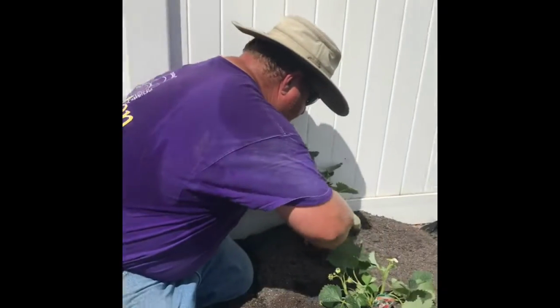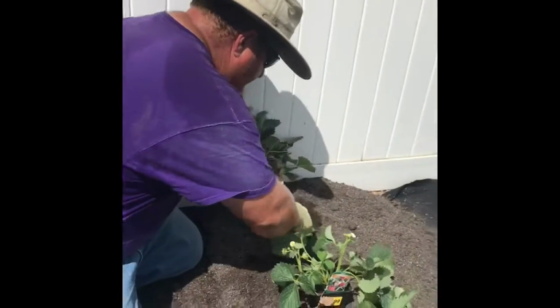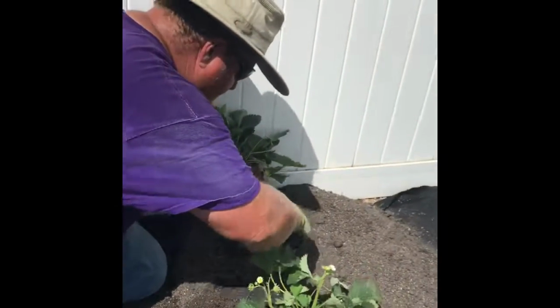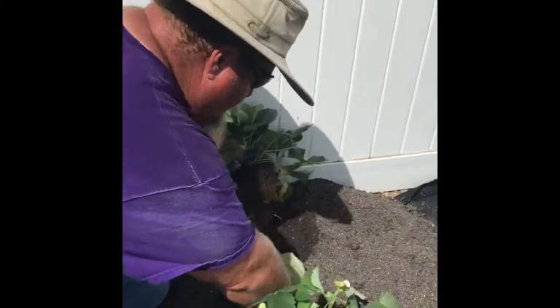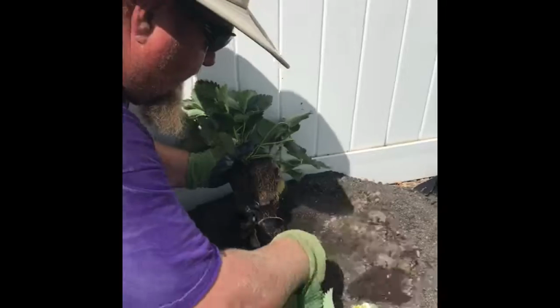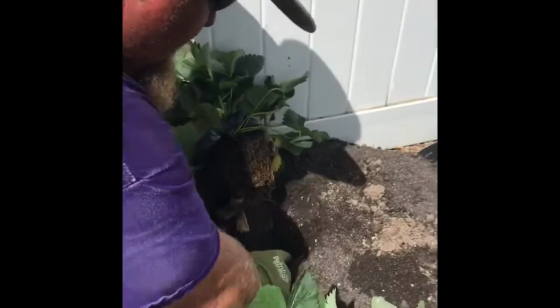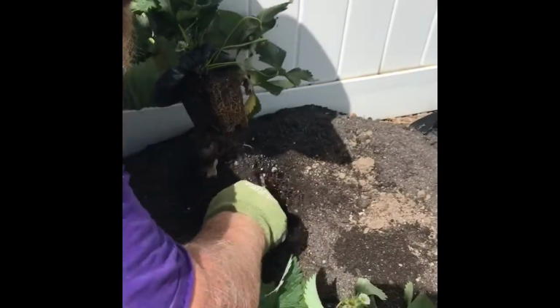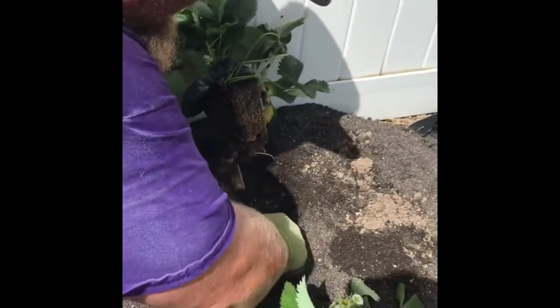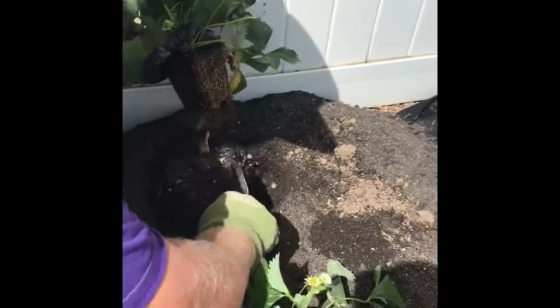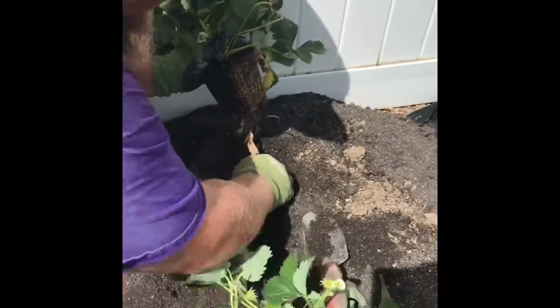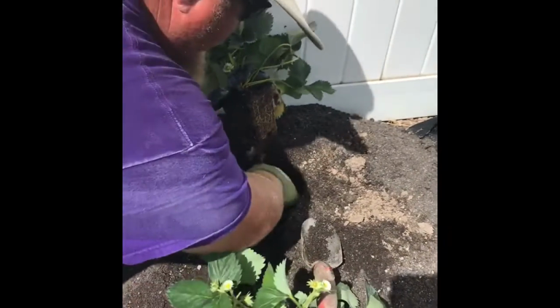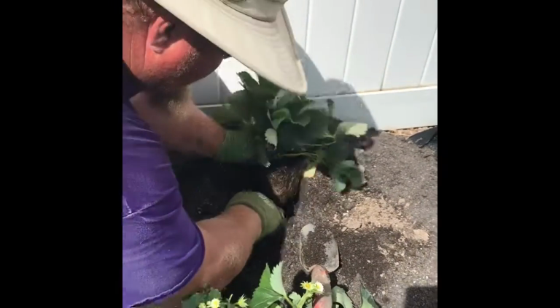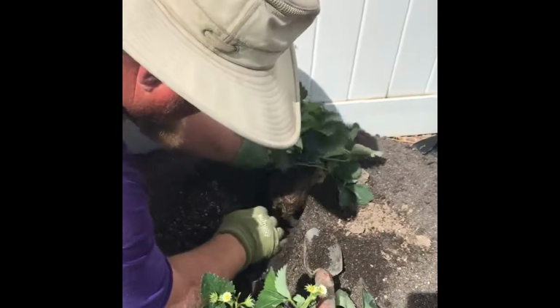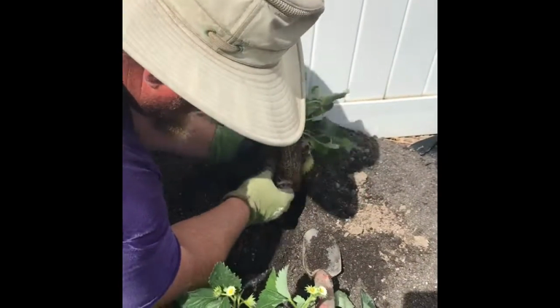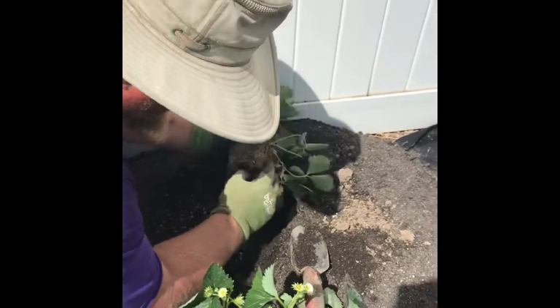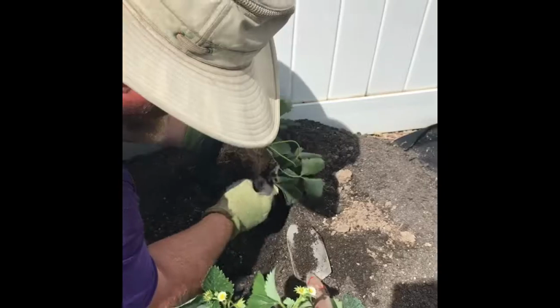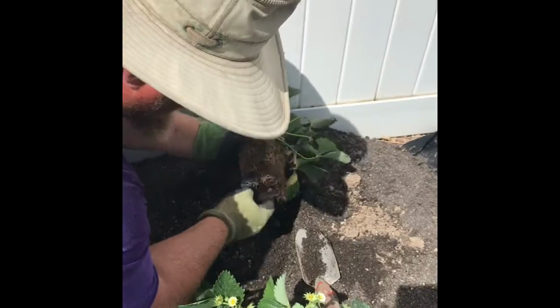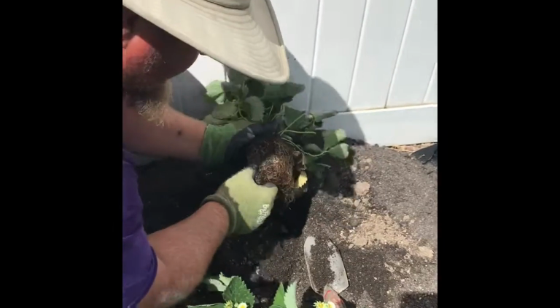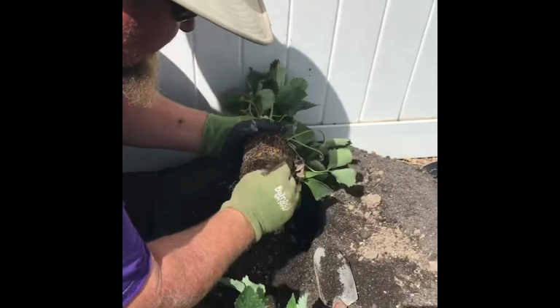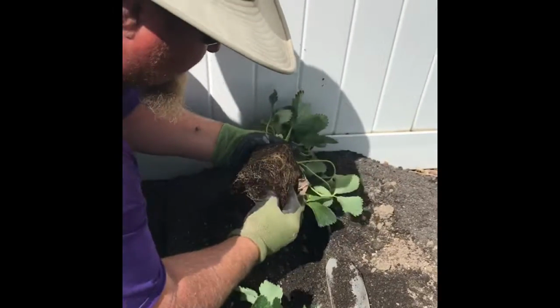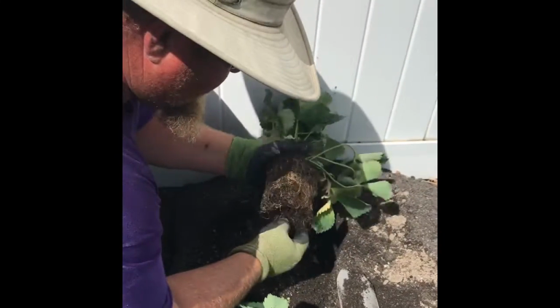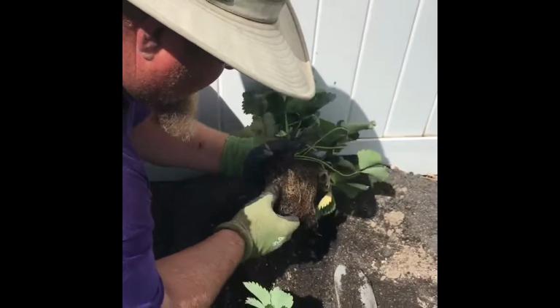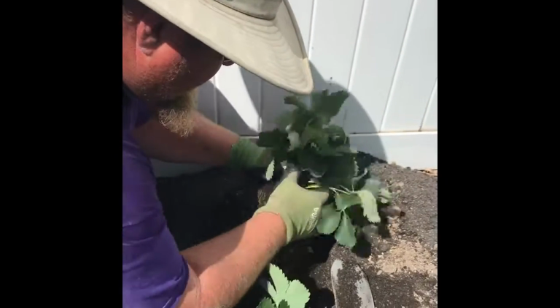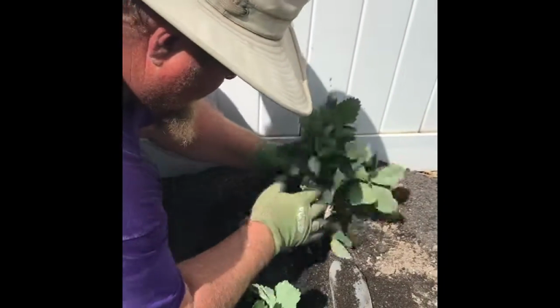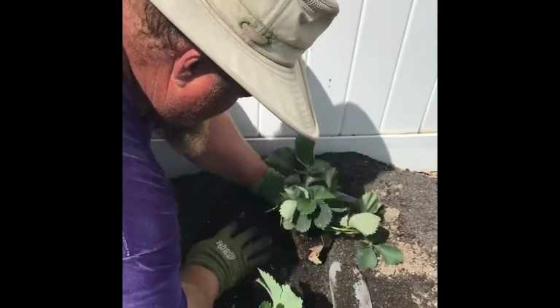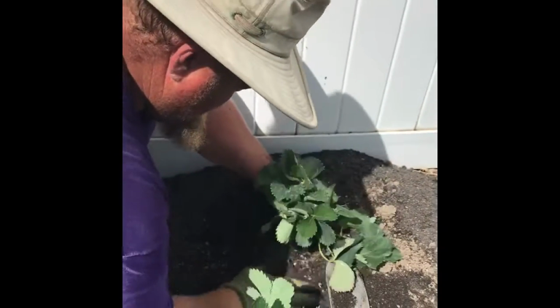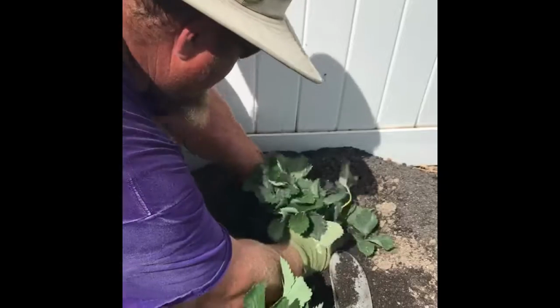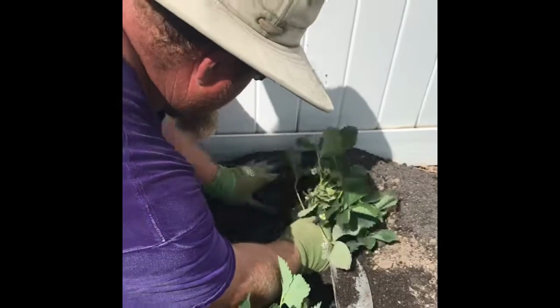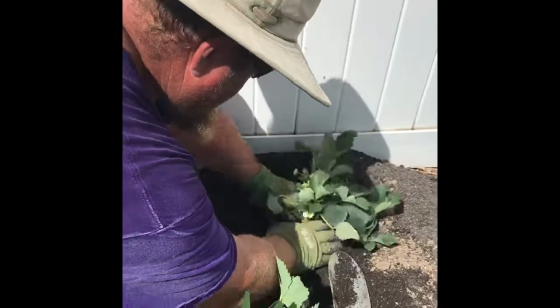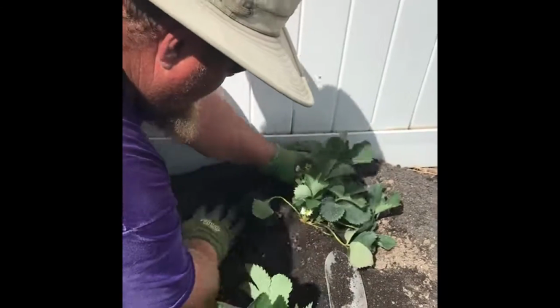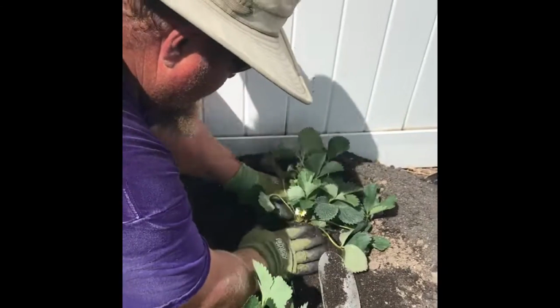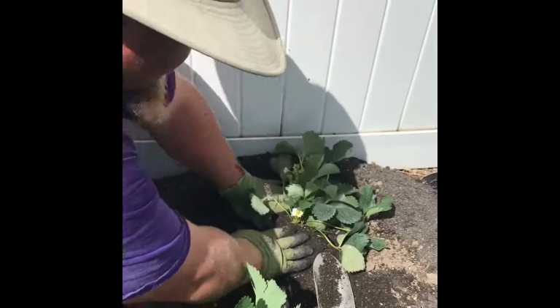Just dig a little hole here — as you can see, that soil is pretty soft, pretty easy digging. Break up the bottom of the root ball just to kind of loosen up the roots.